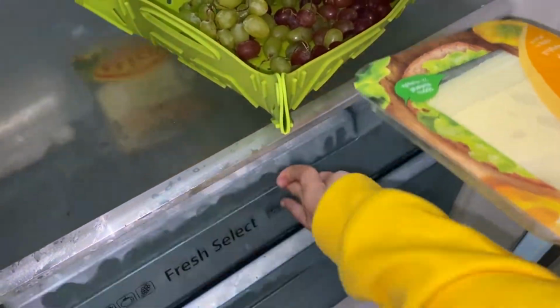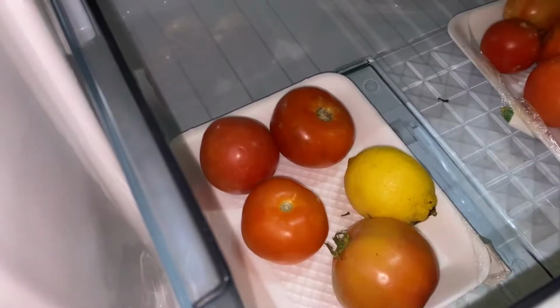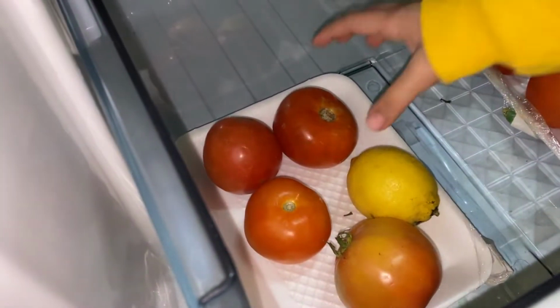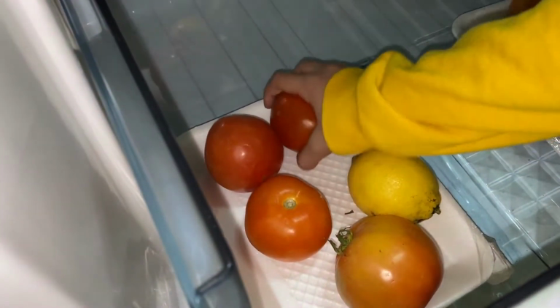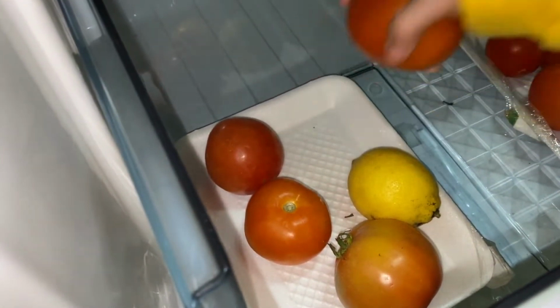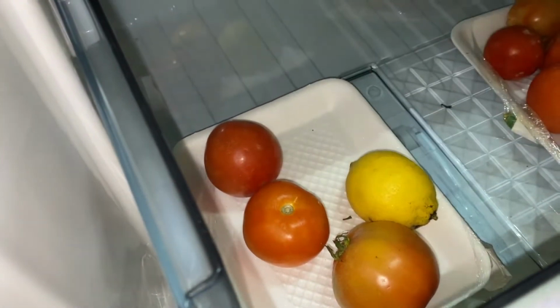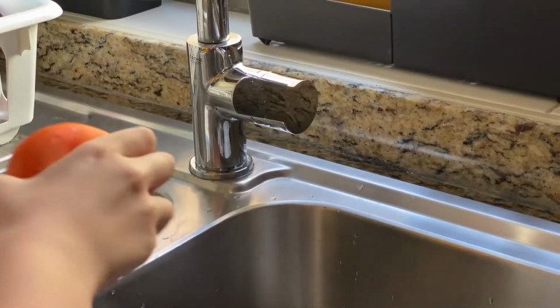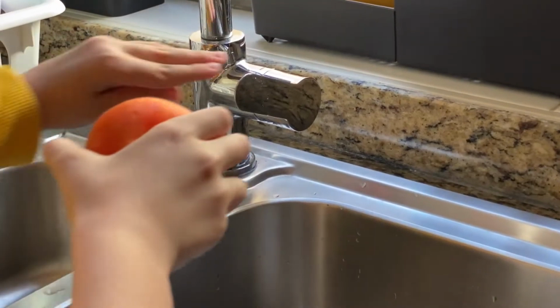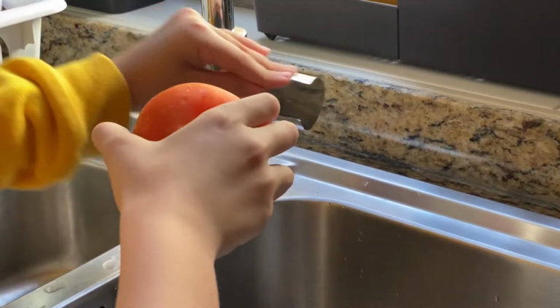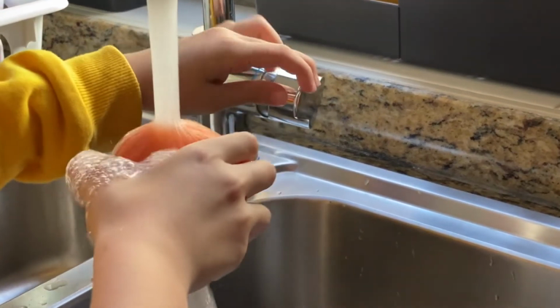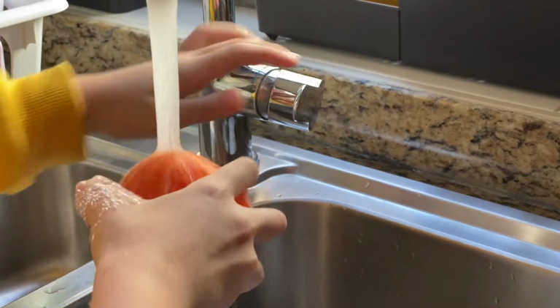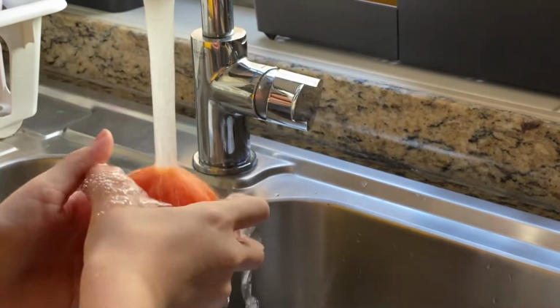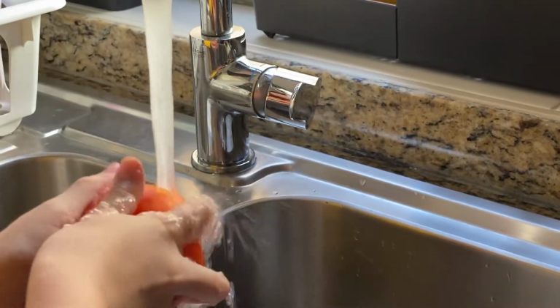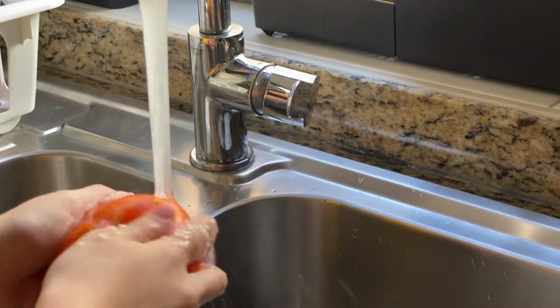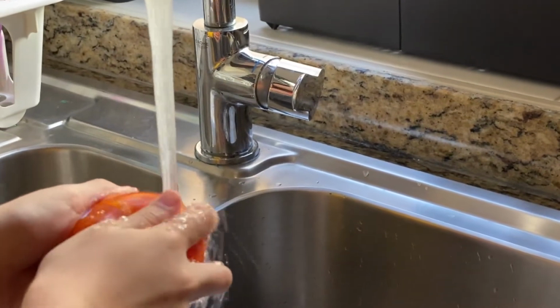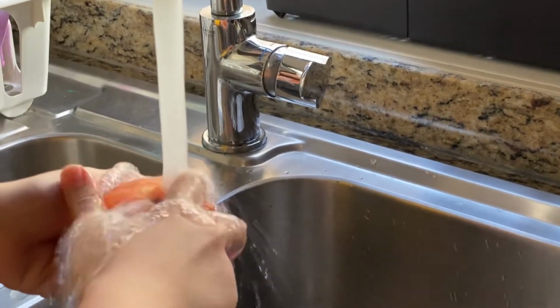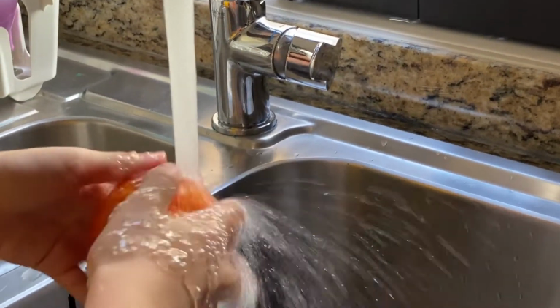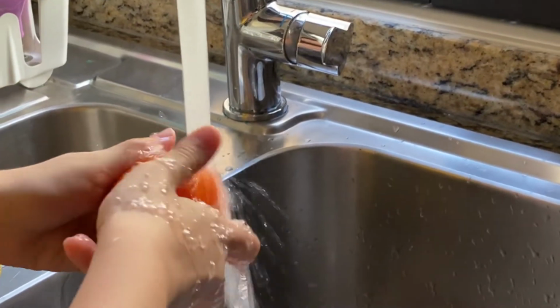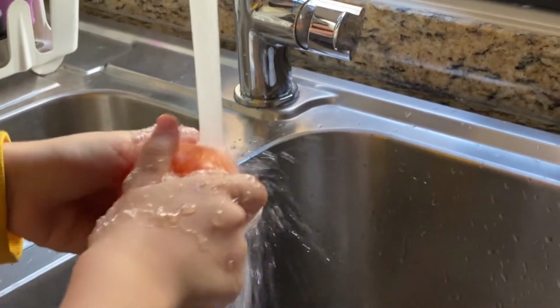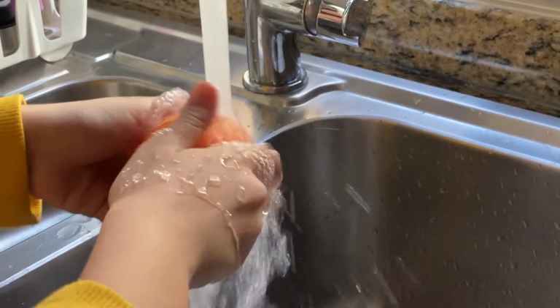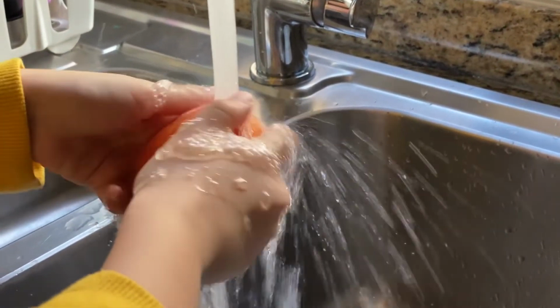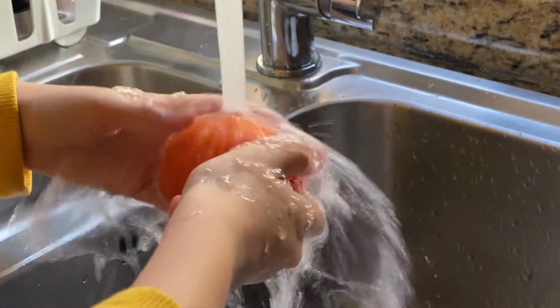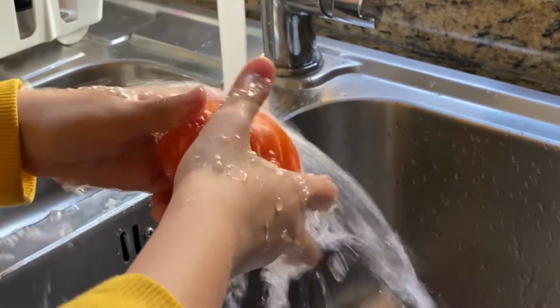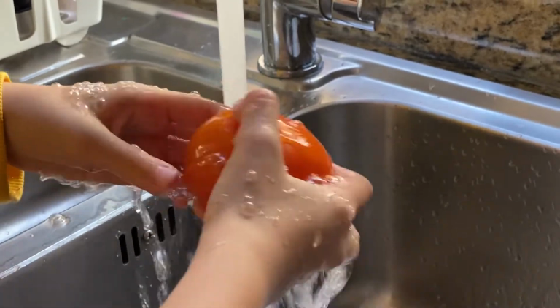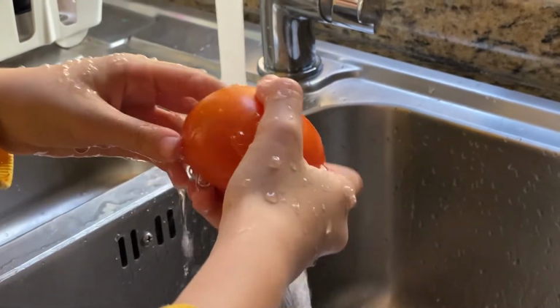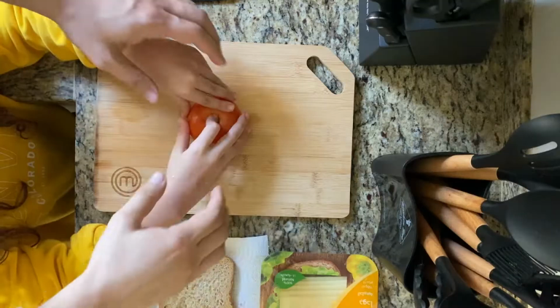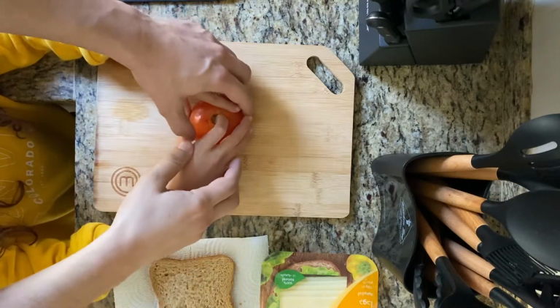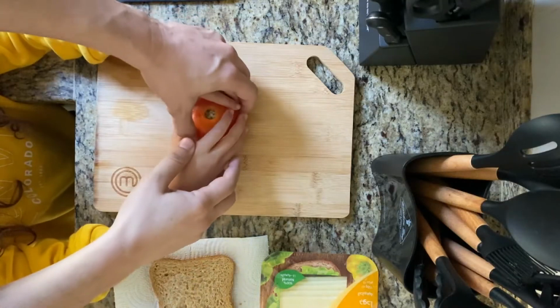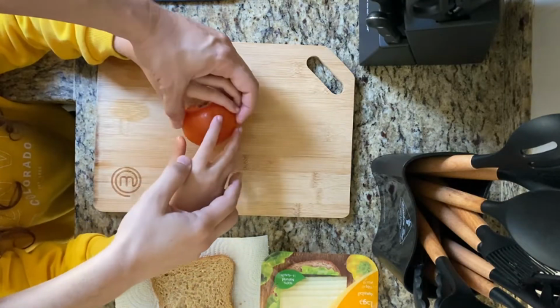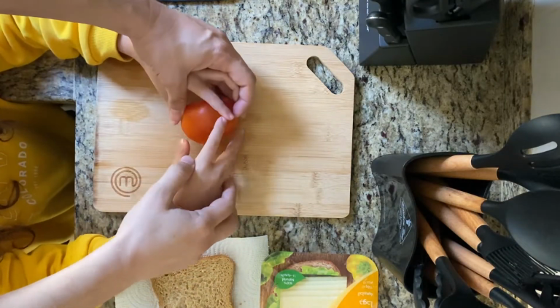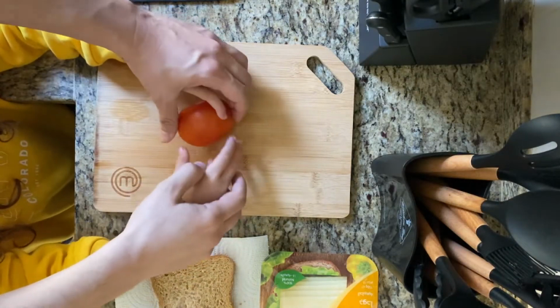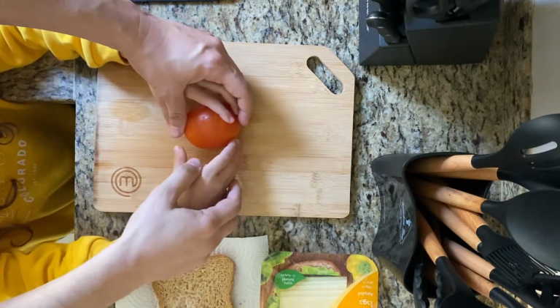Now I'm going to get the tomato — the fruit. Now I'm going to cut the fruit, but my dad is going to help me.